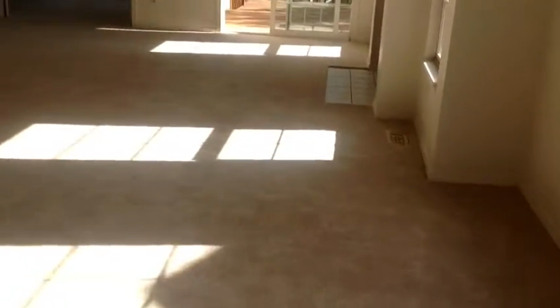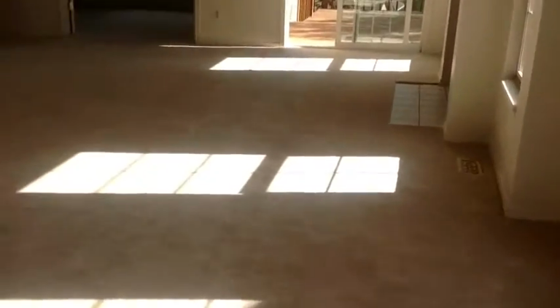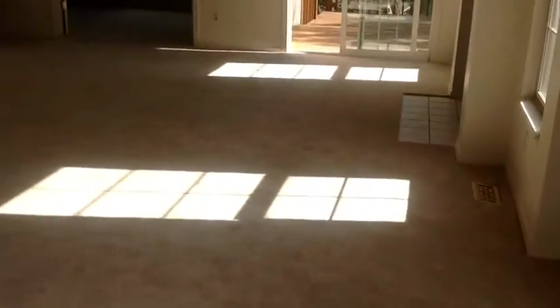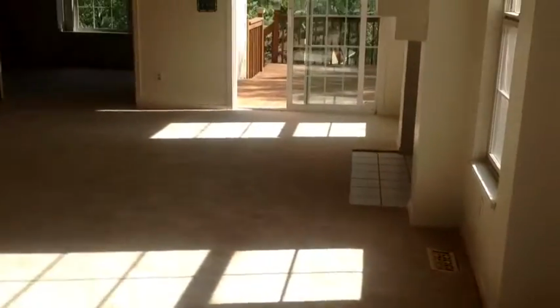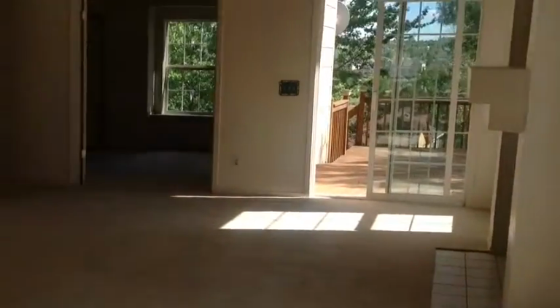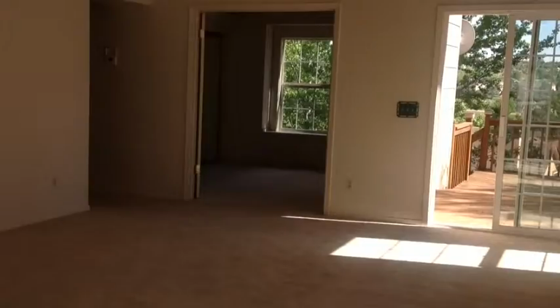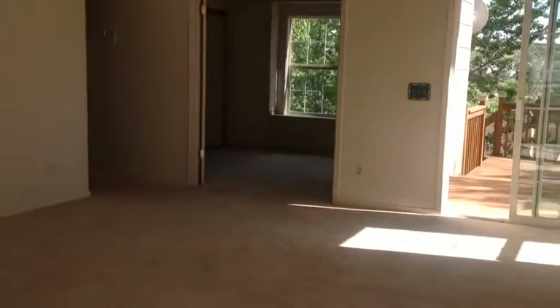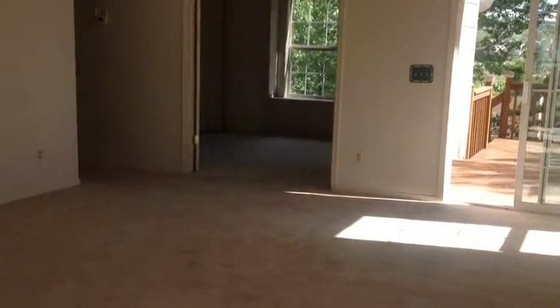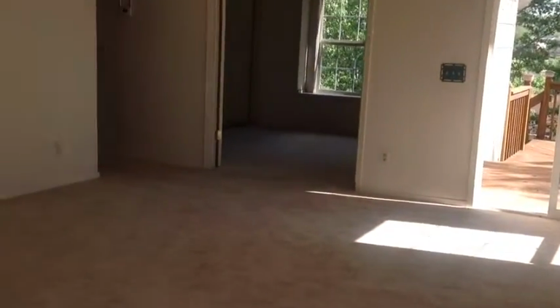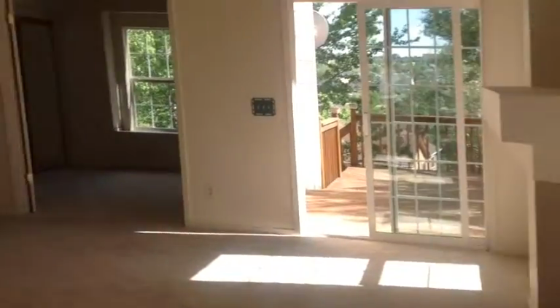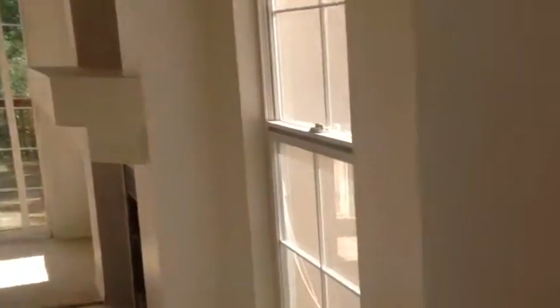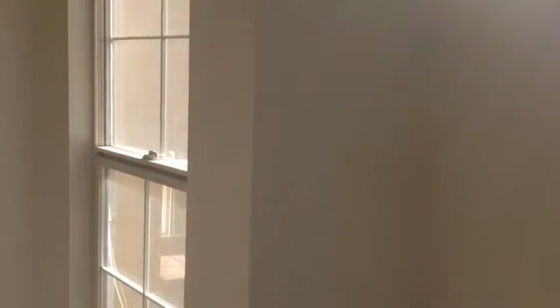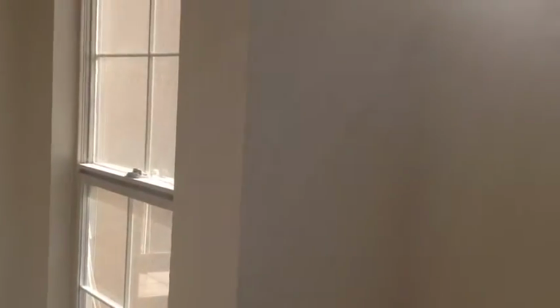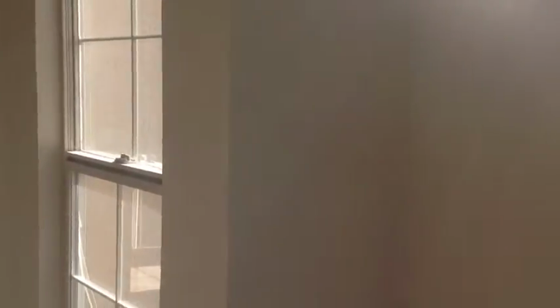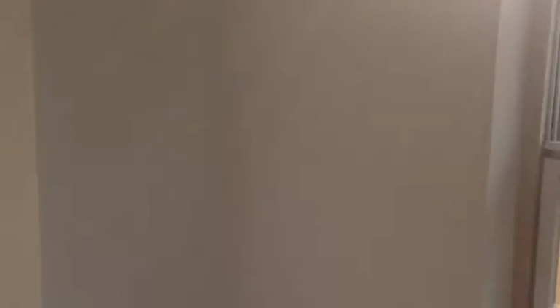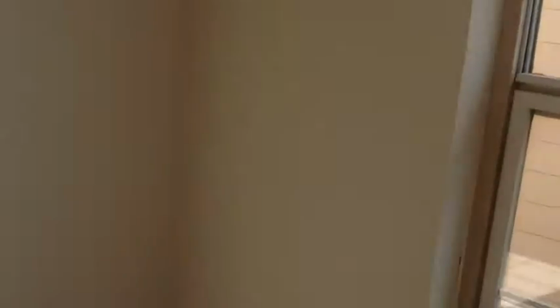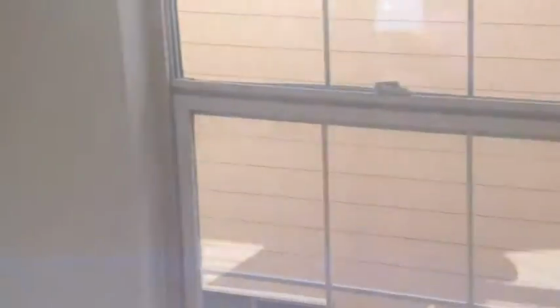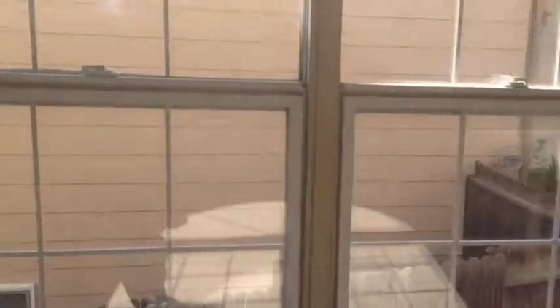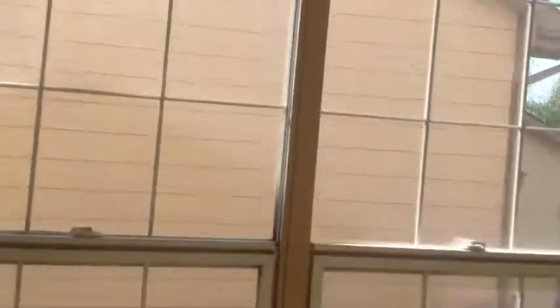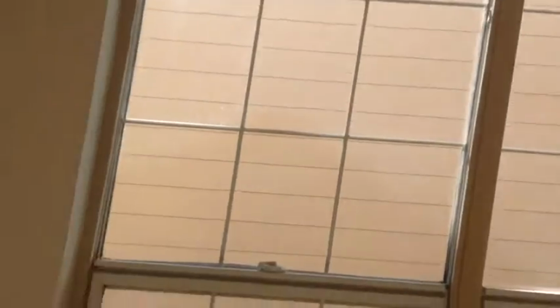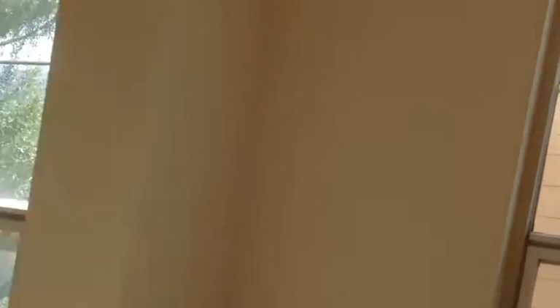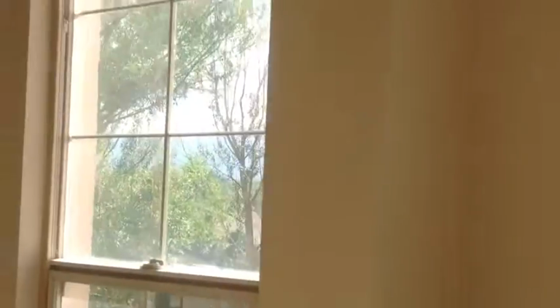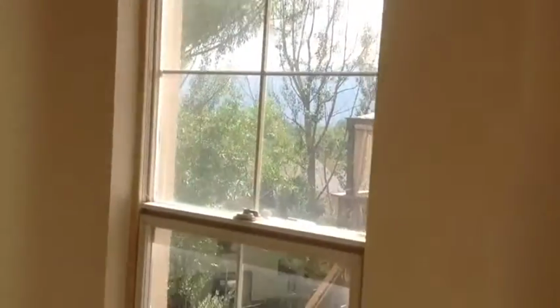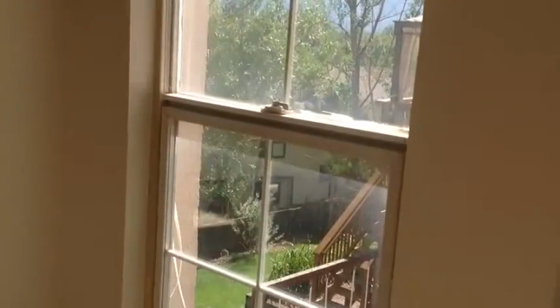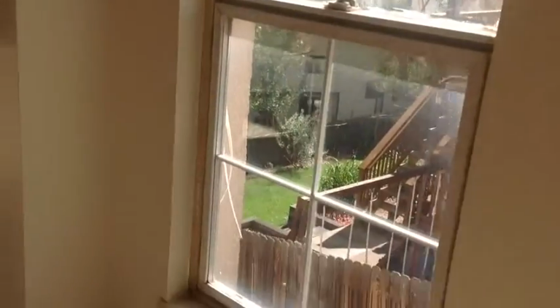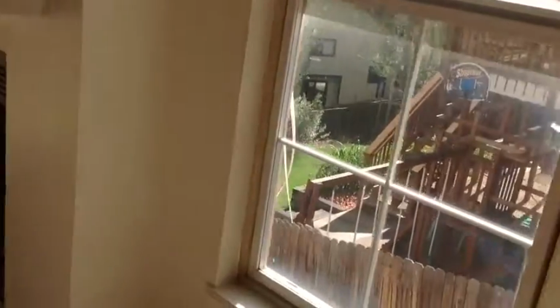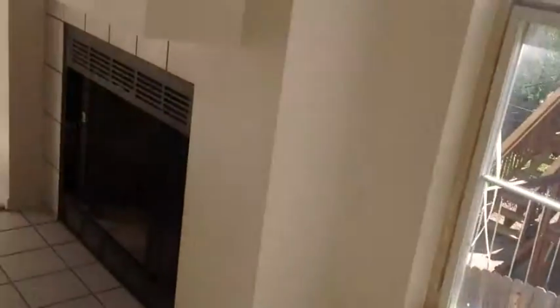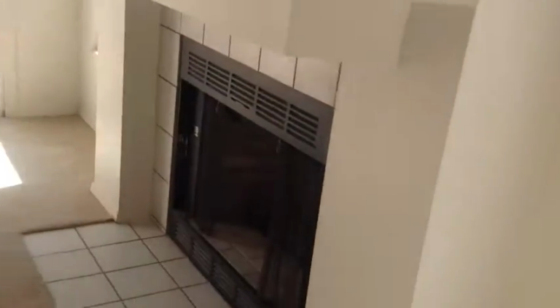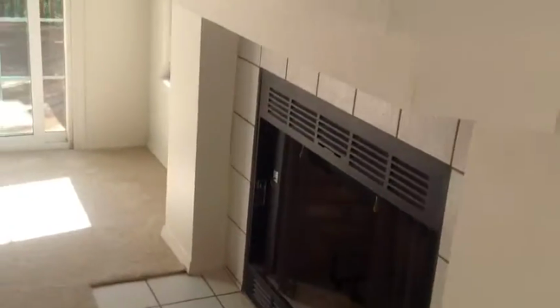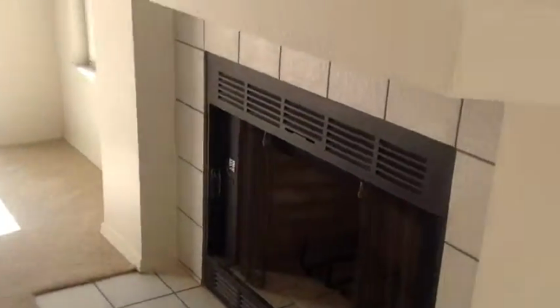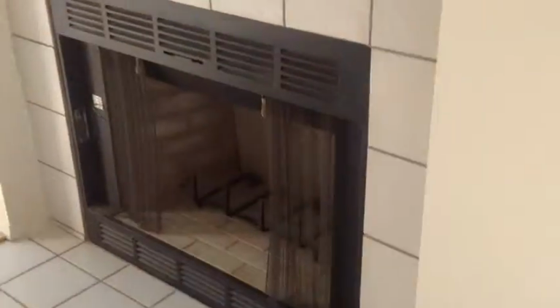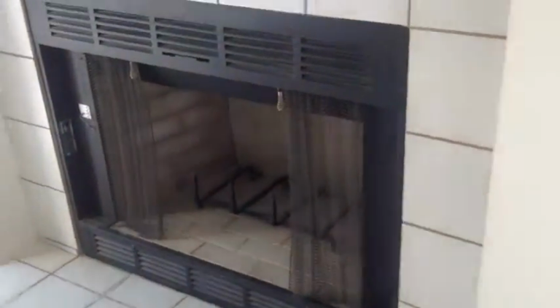The living room is where I'm walking into now. It's a pretty decent shape living room. Windows look okay. It's got a wood fireplace.